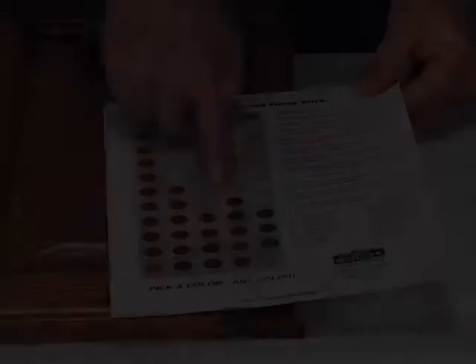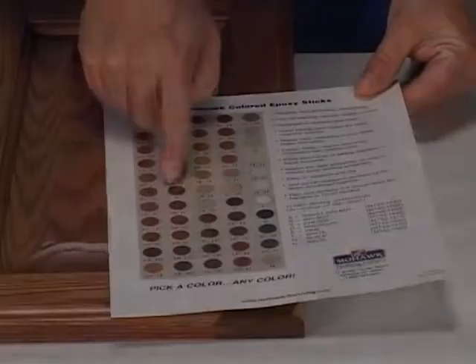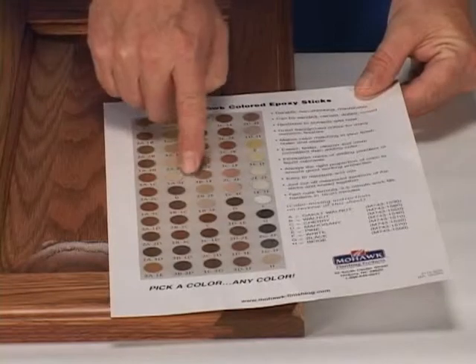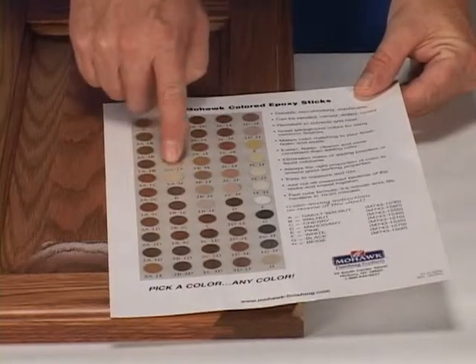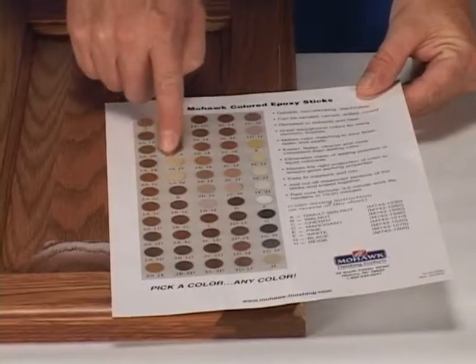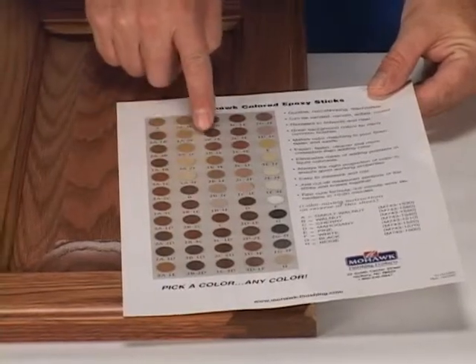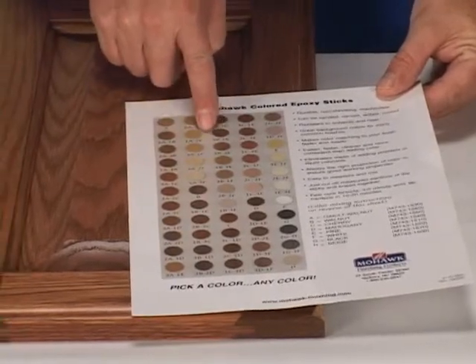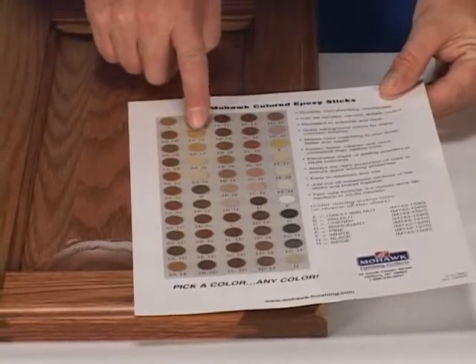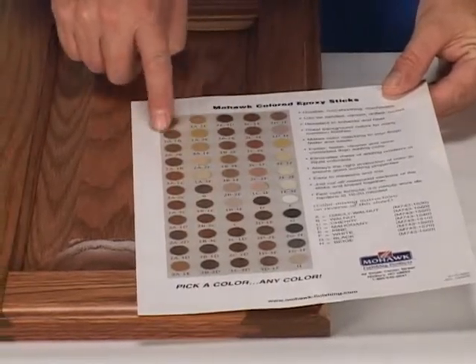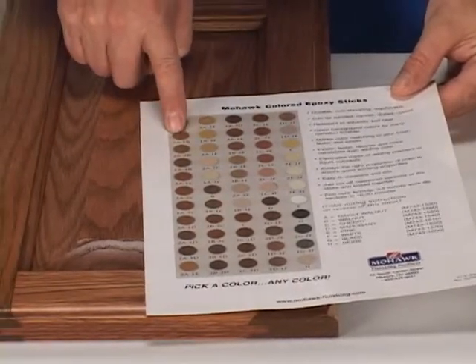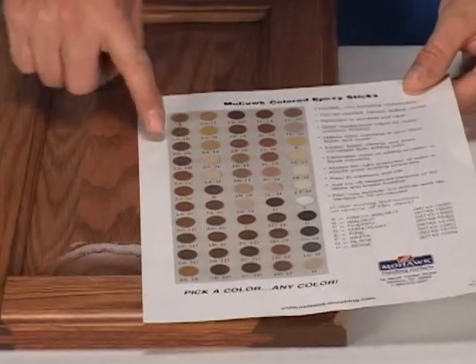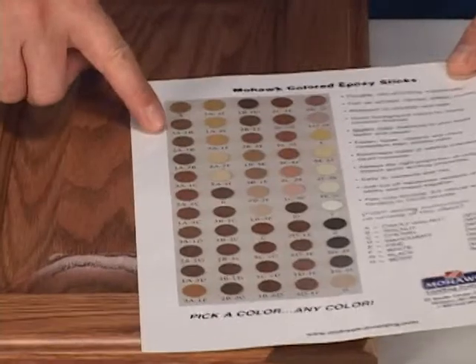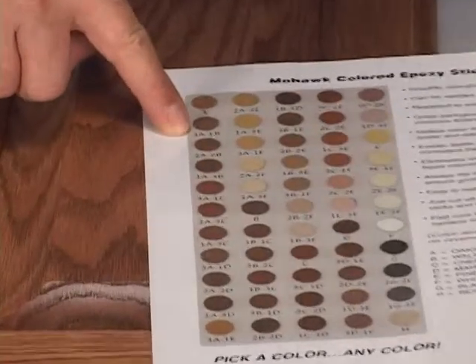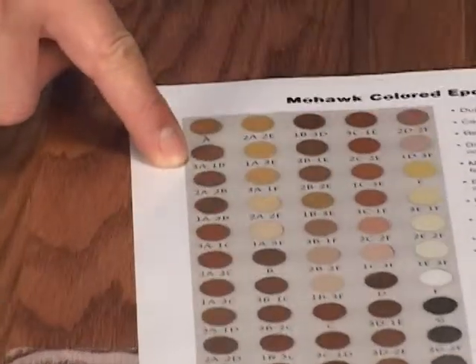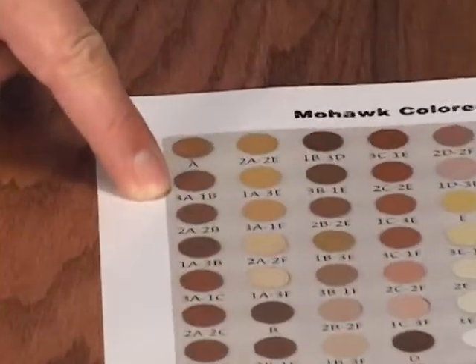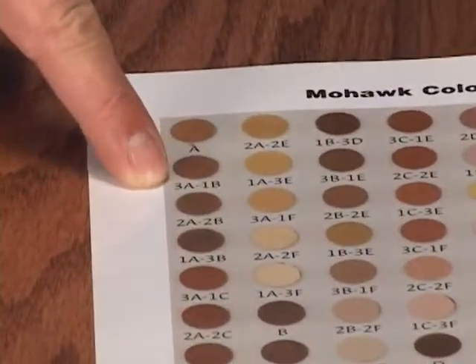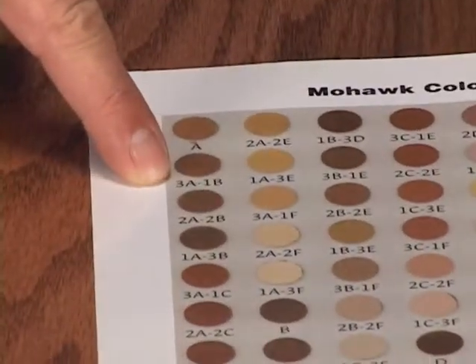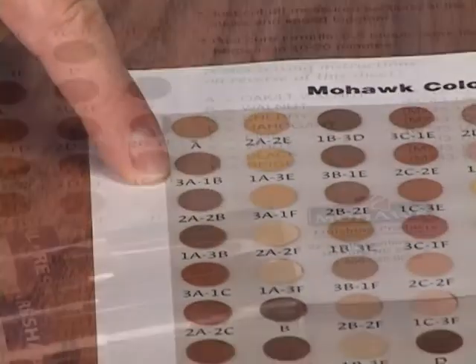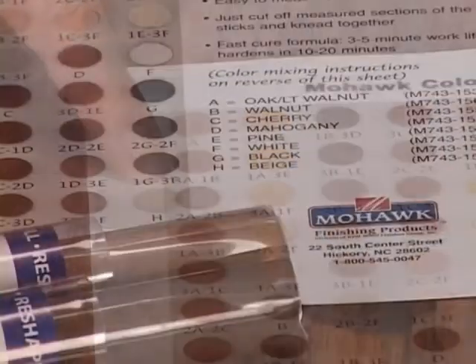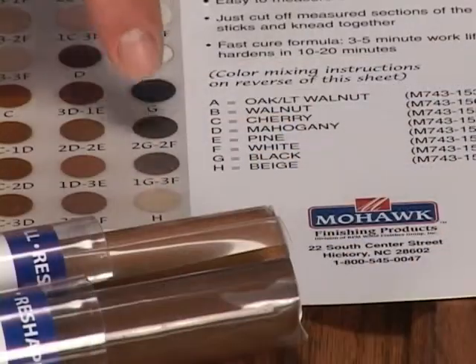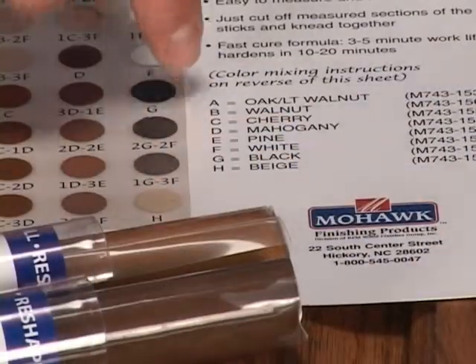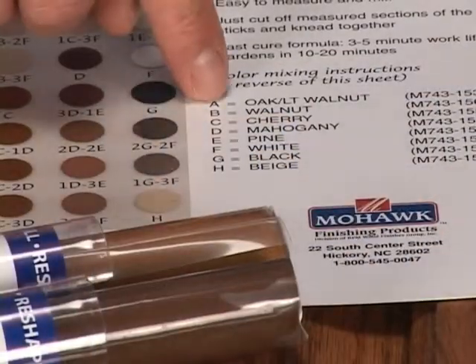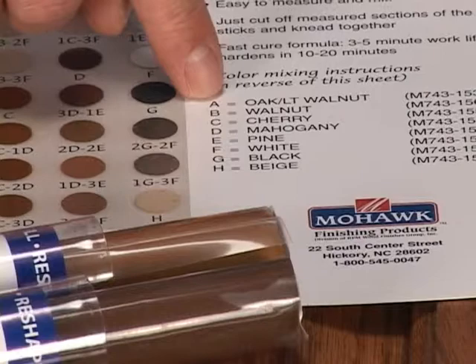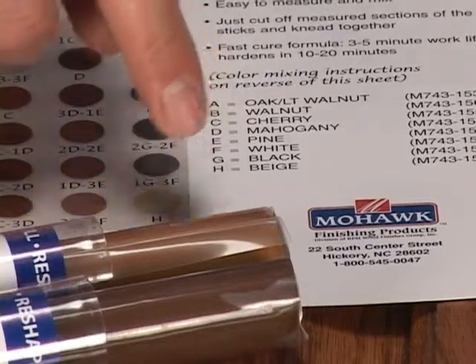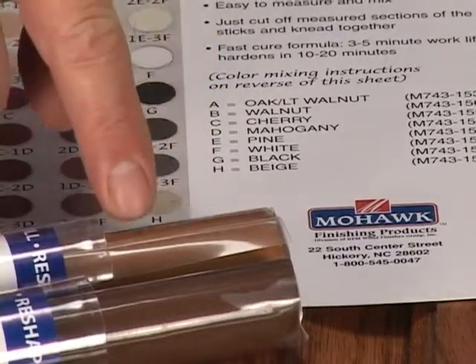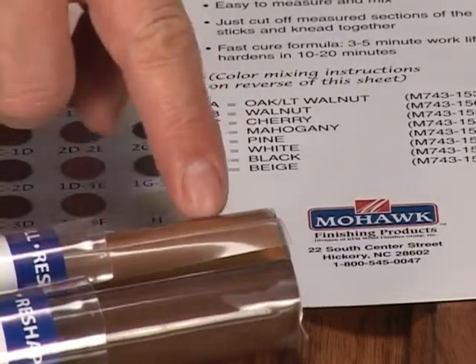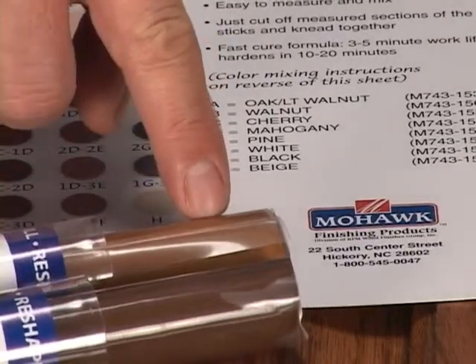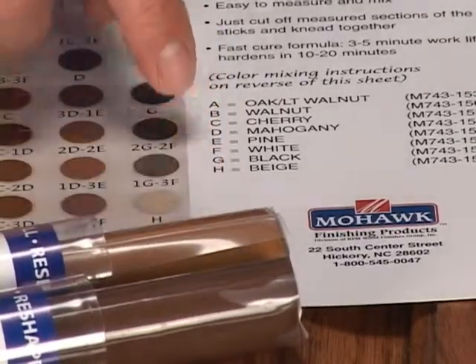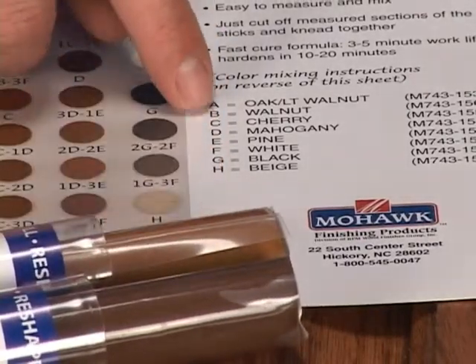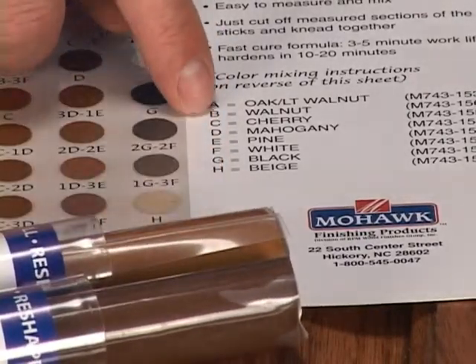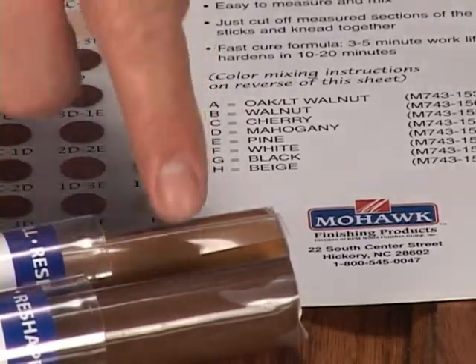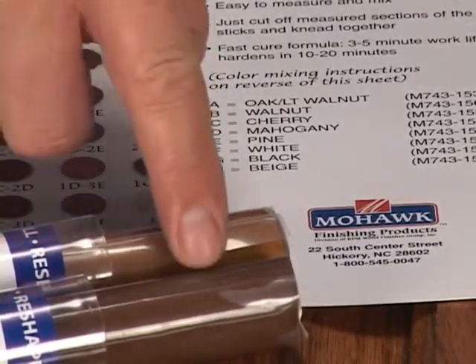In our example, the second color in the first column is the closest match. The formula is three parts of color A and one part of color B. The code at the bottom of the chart reveals the formula to be three parts of oak light walnut and one part of walnut.